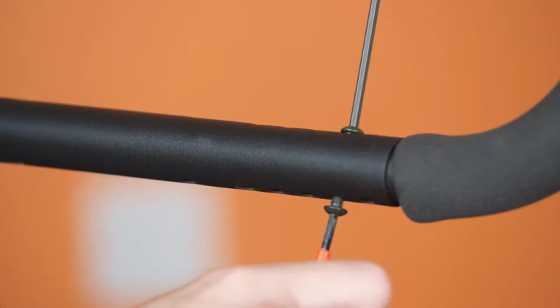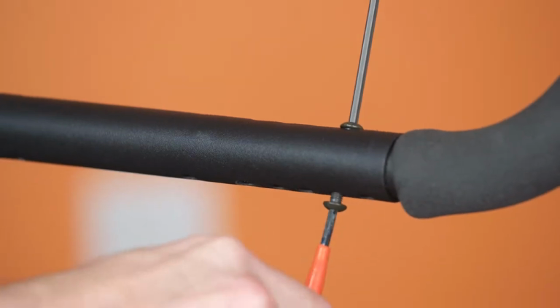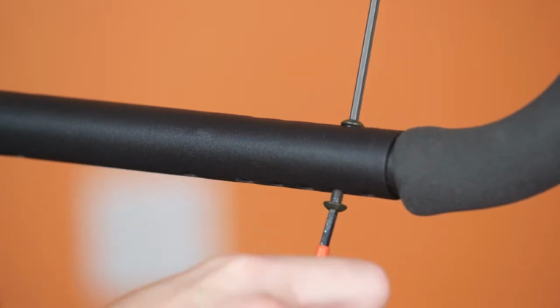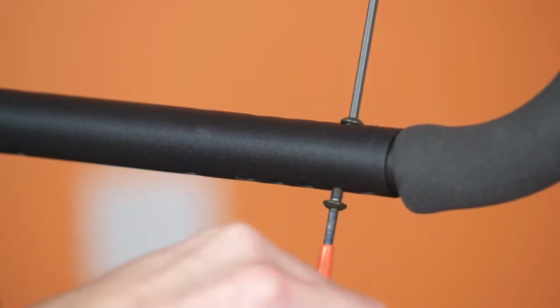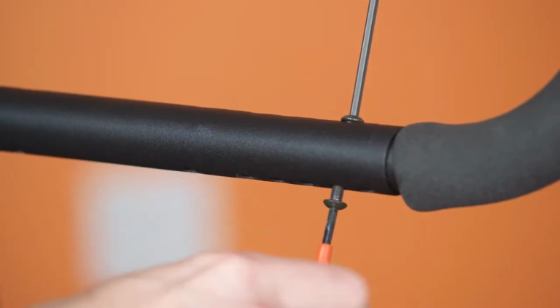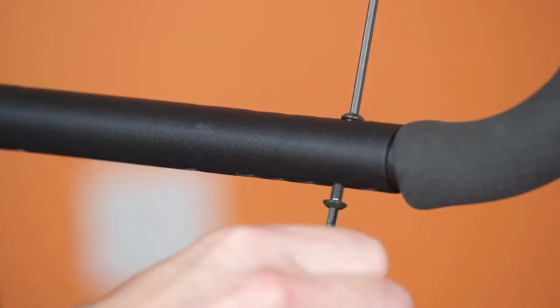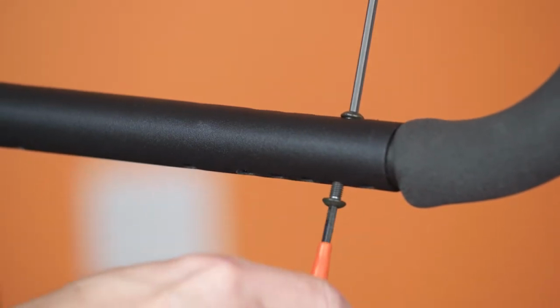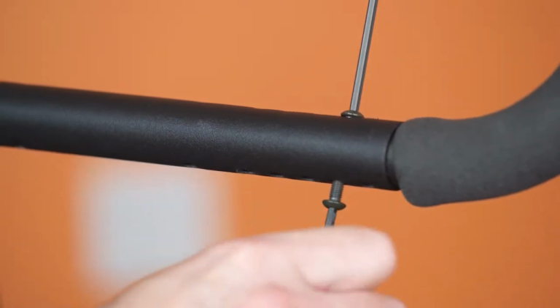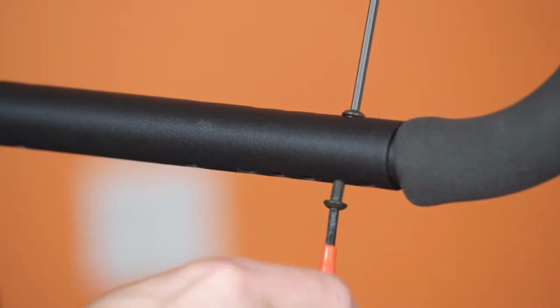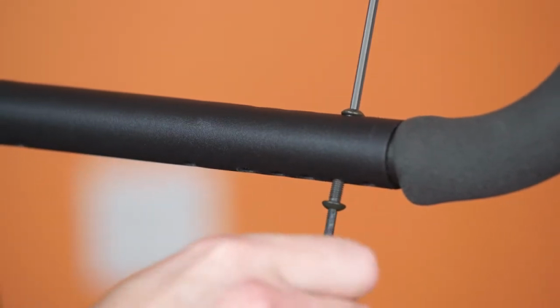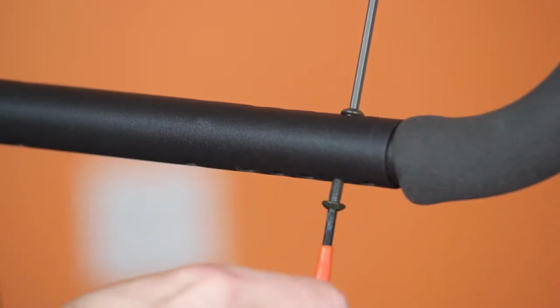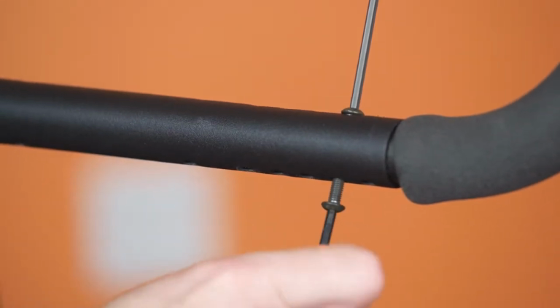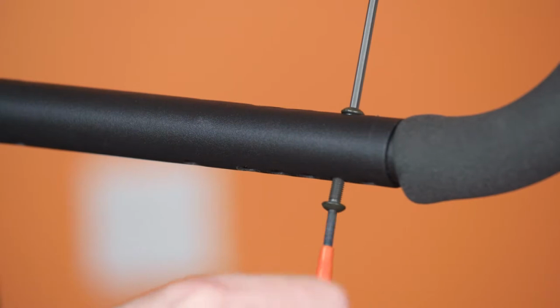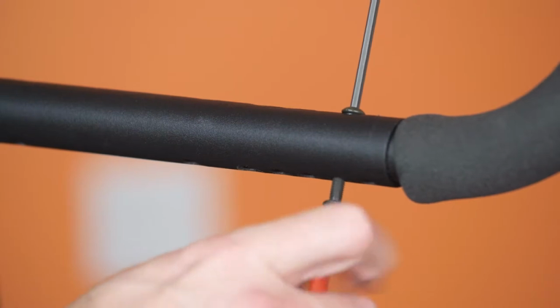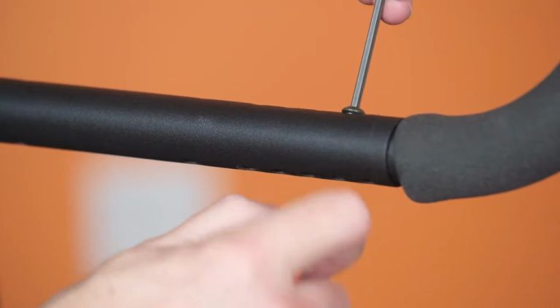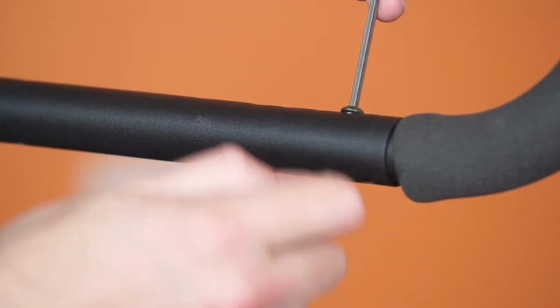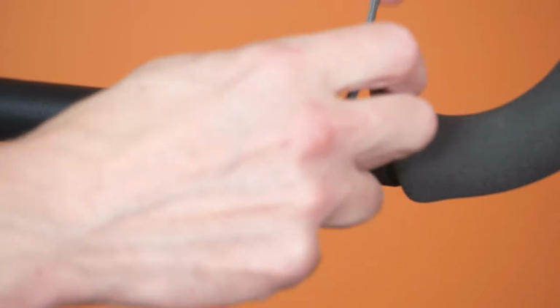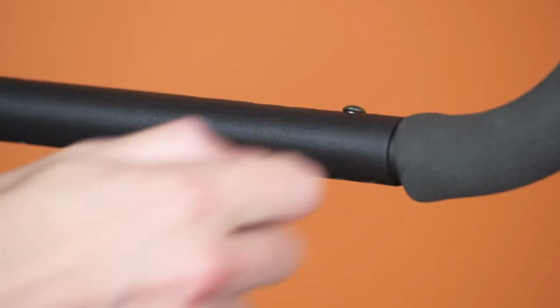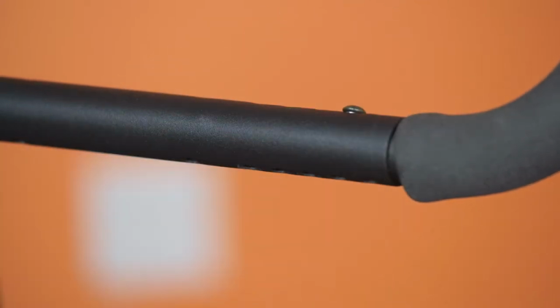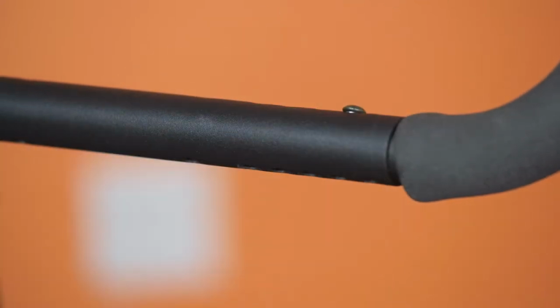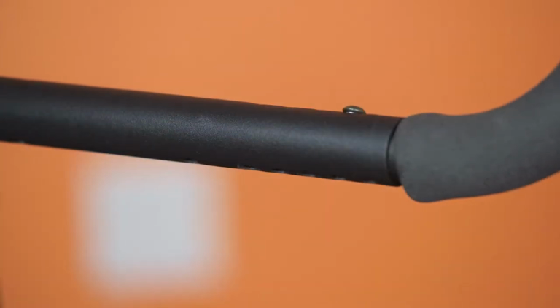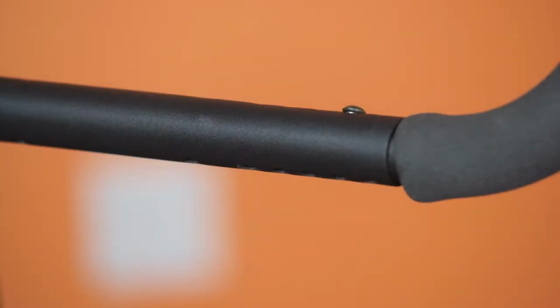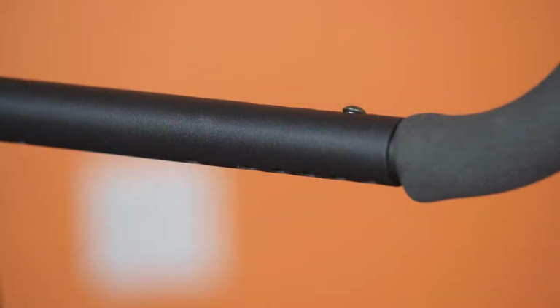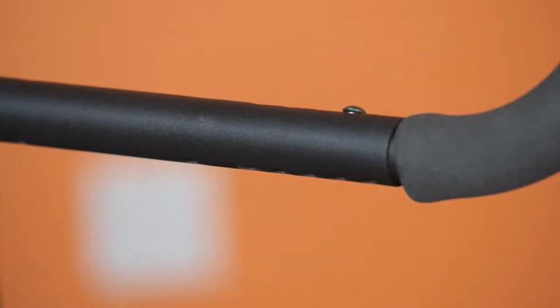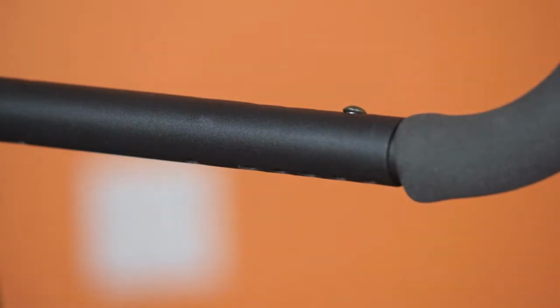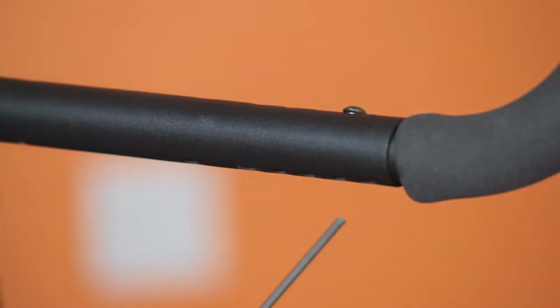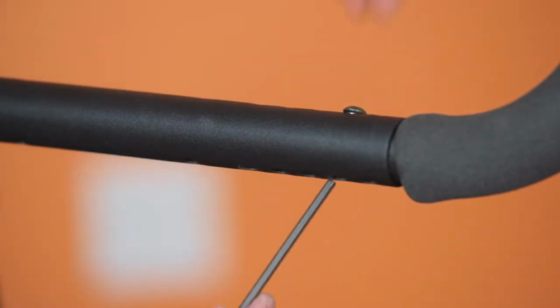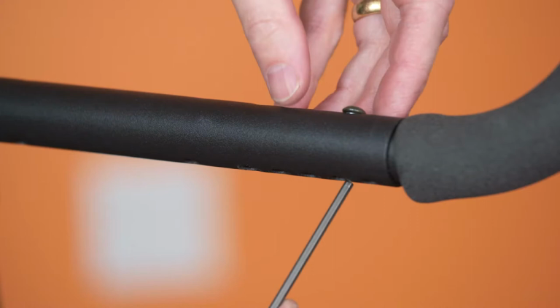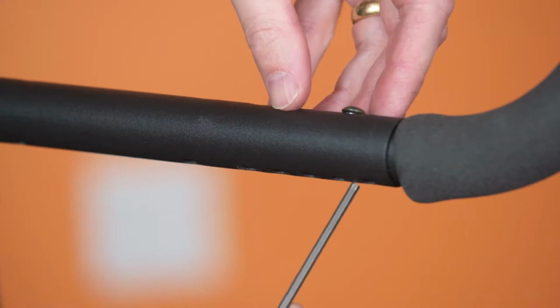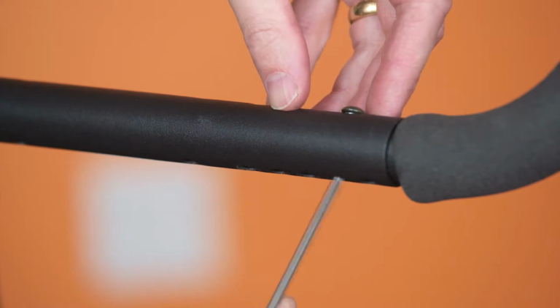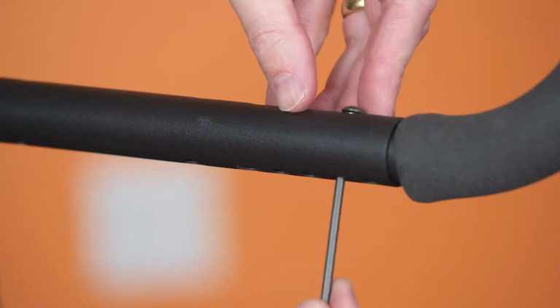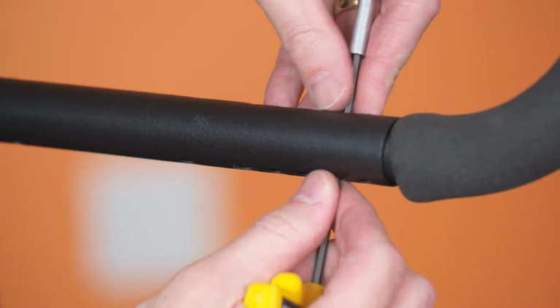Remove the trigger base. Ensure the internally threaded spacer is removed. If necessary, push the remaining spacer and fastener clear of the push bar.